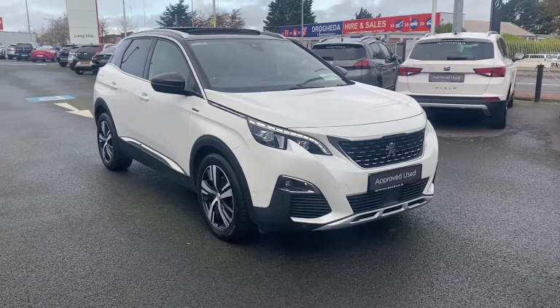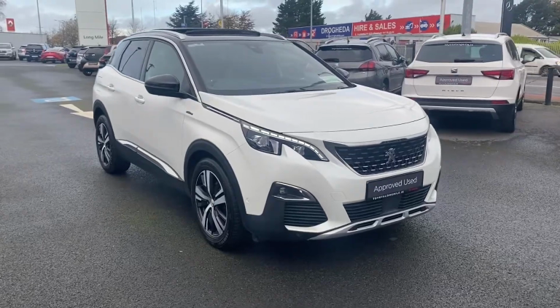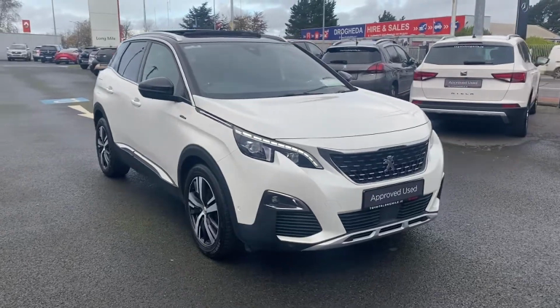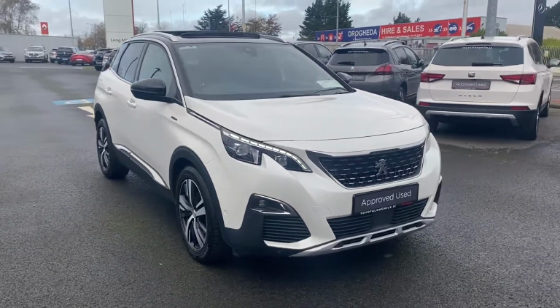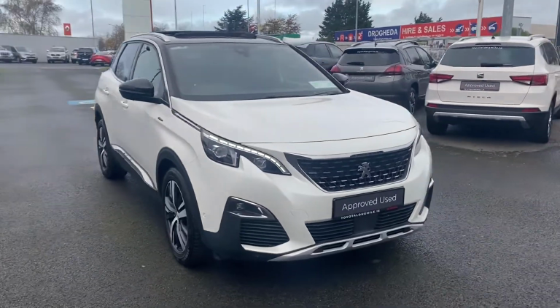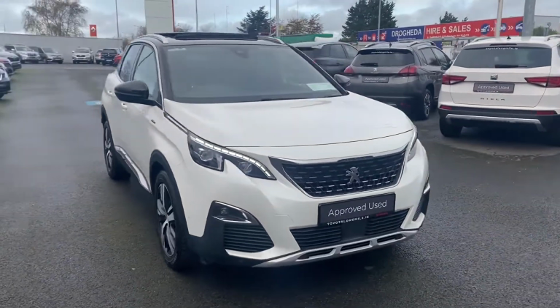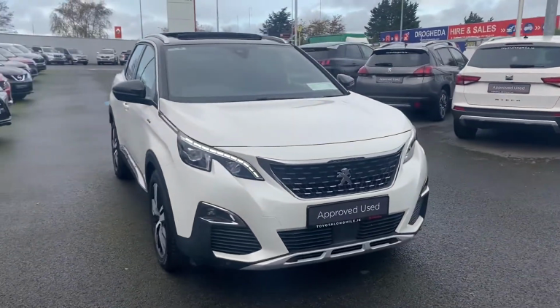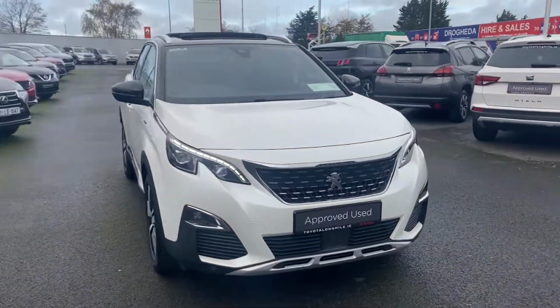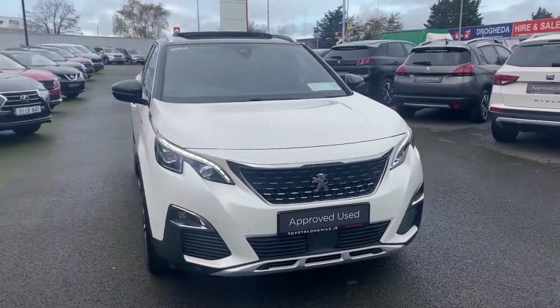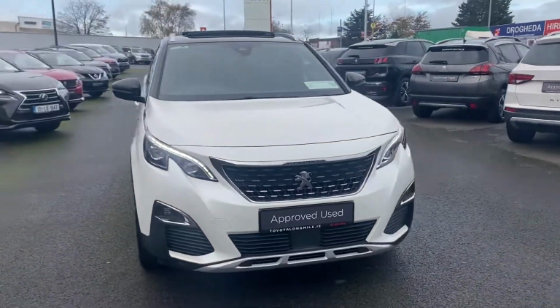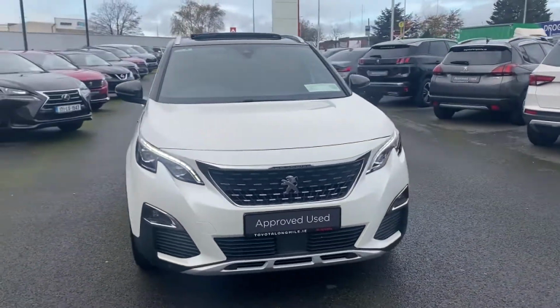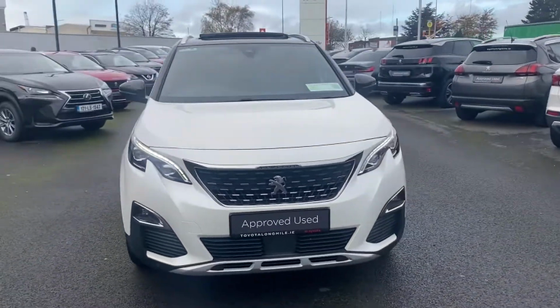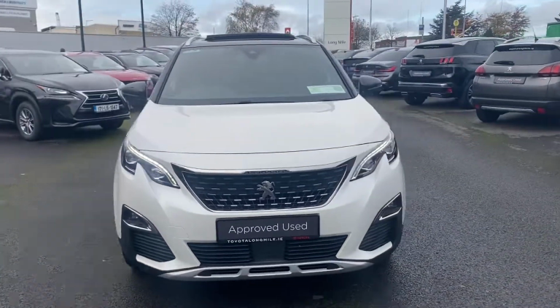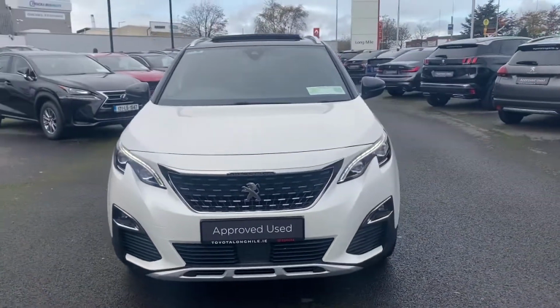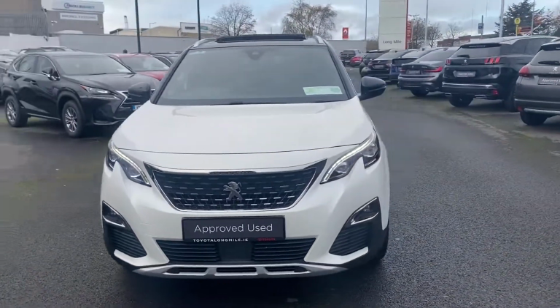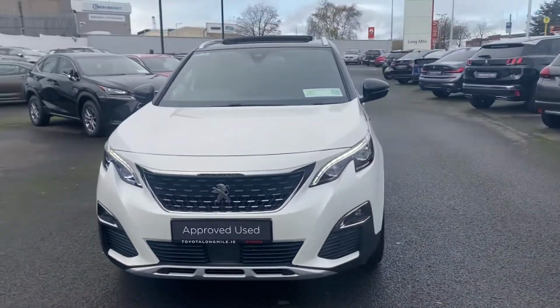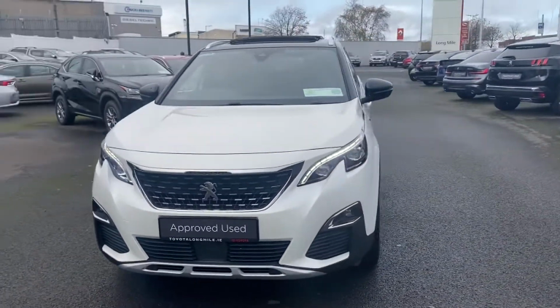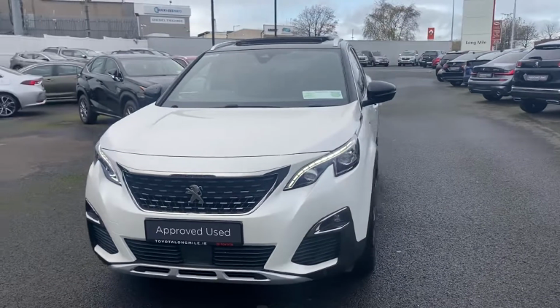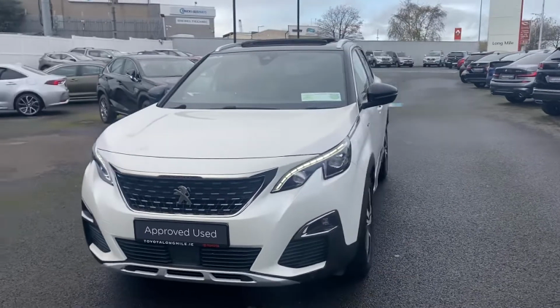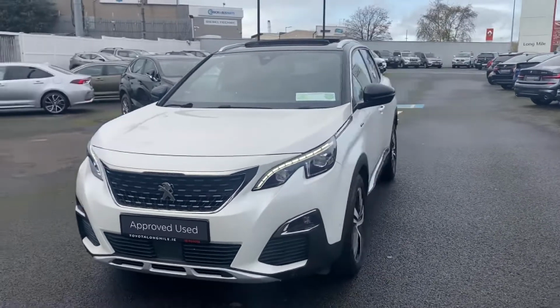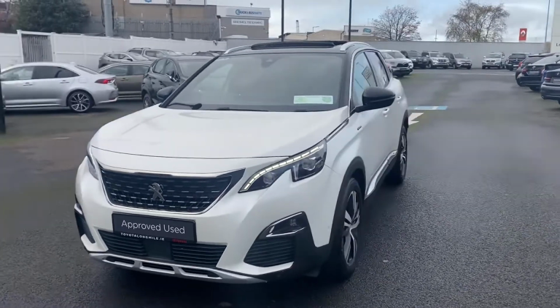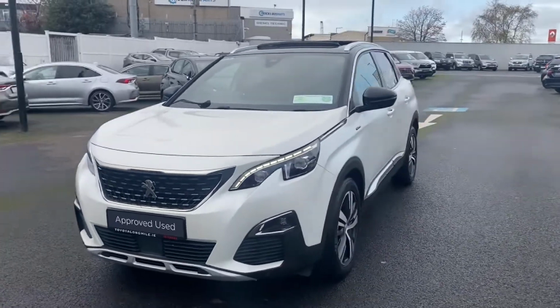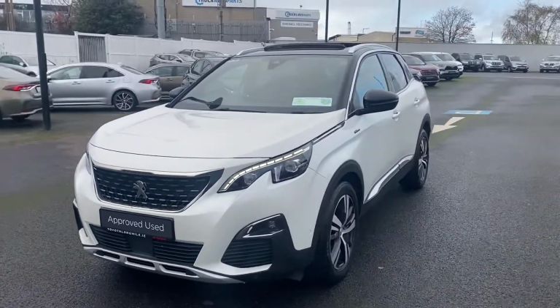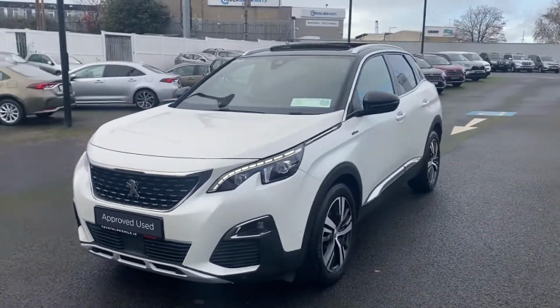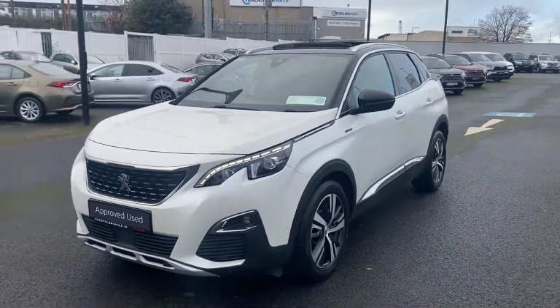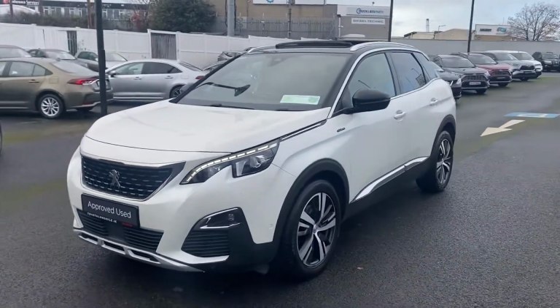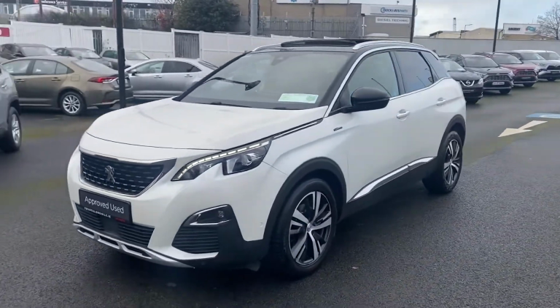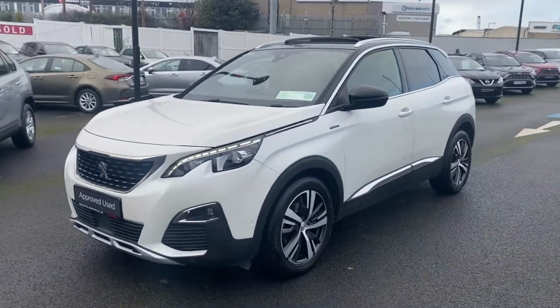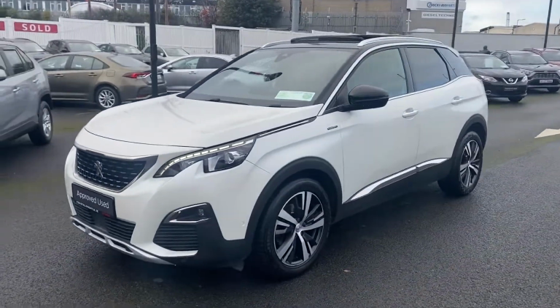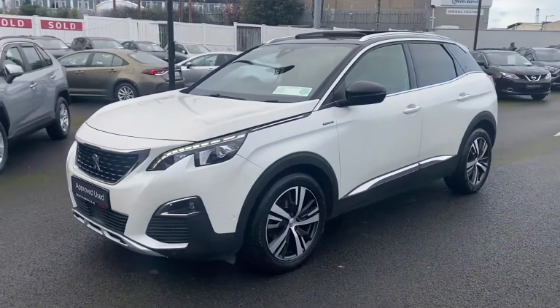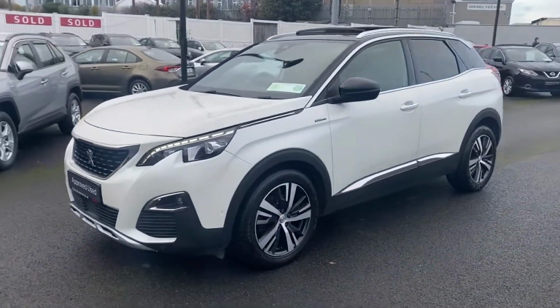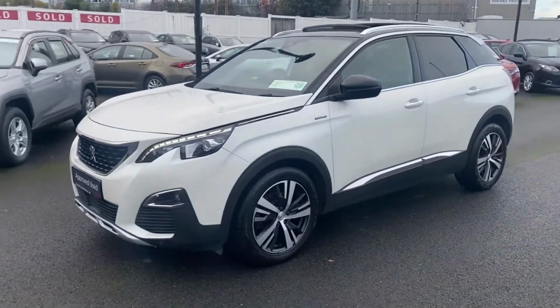Welcome to Toyota Long Mile. Just hit the stock, this '17 Peugeot 3008 1.6 diesel GT Line.